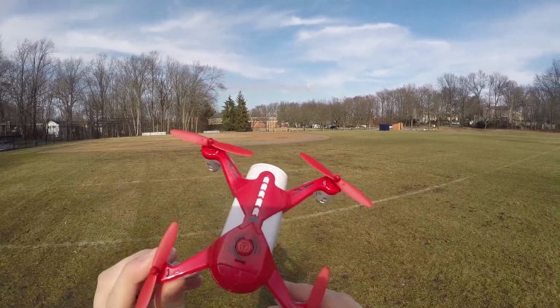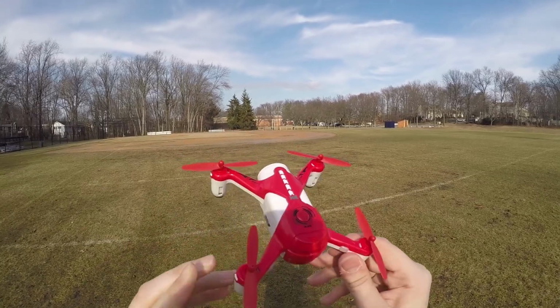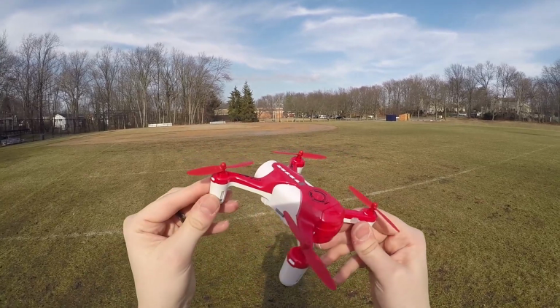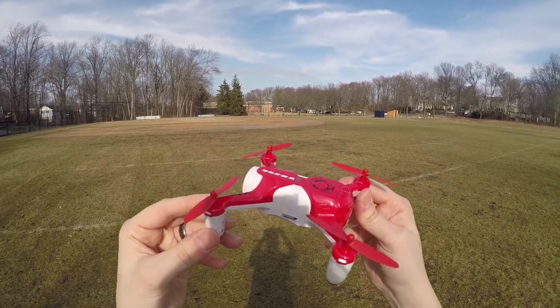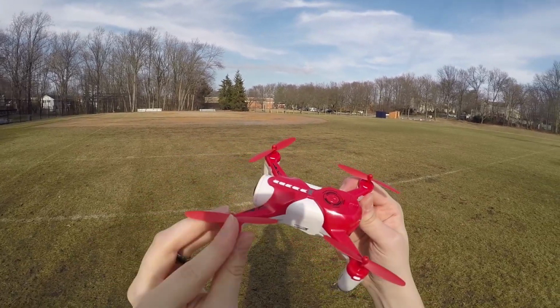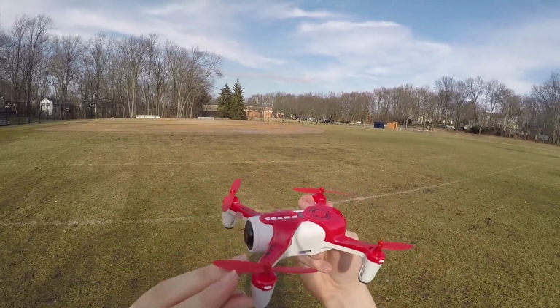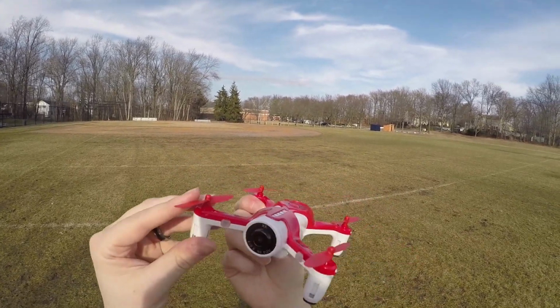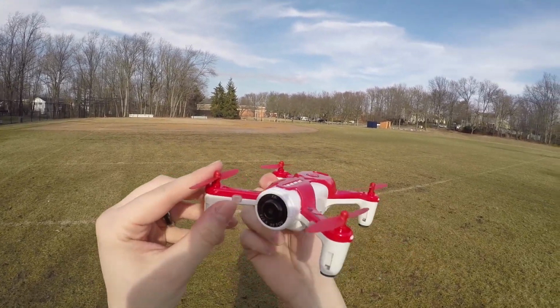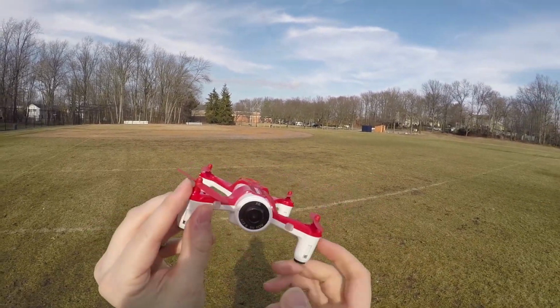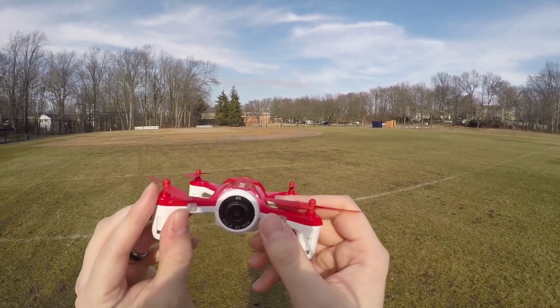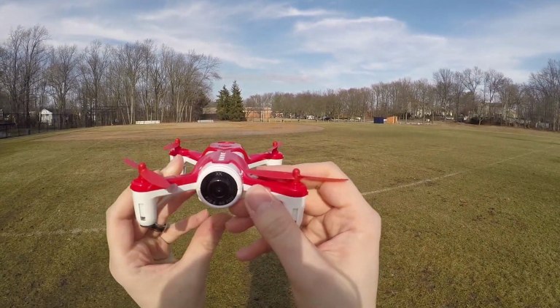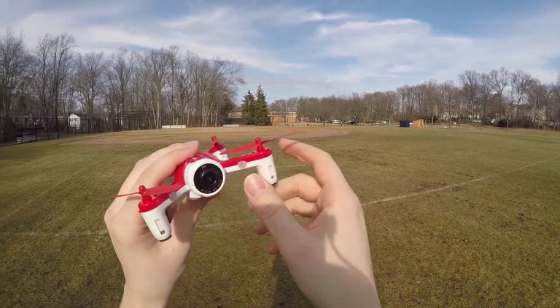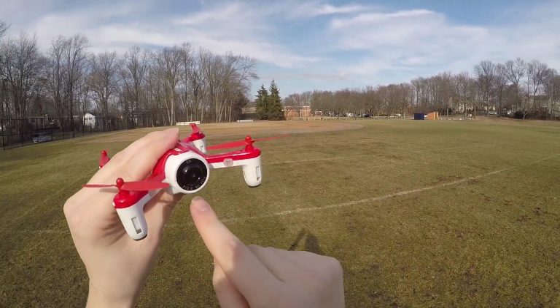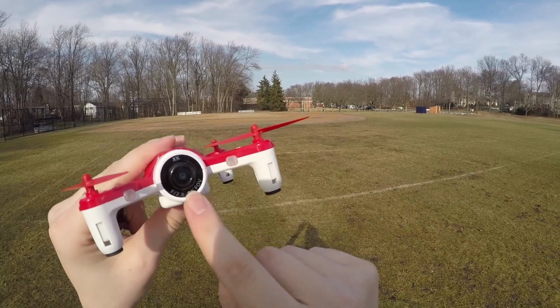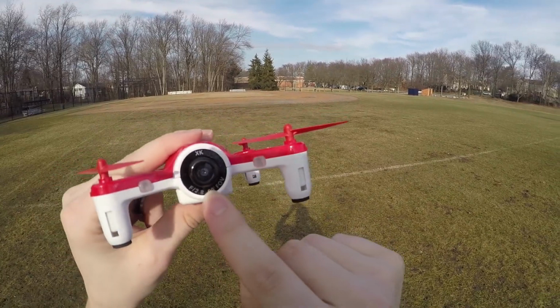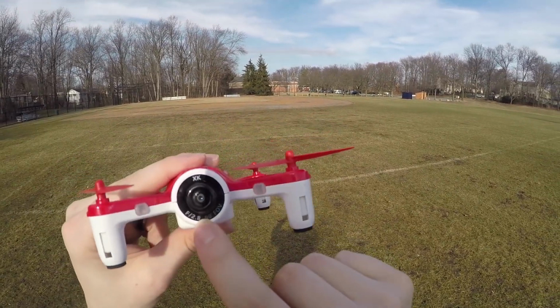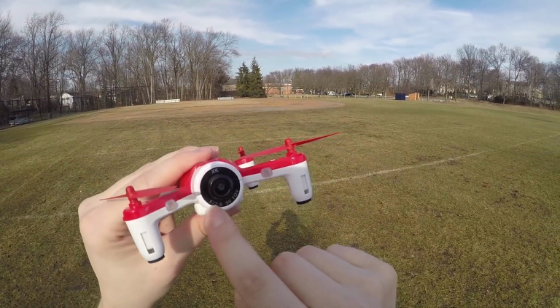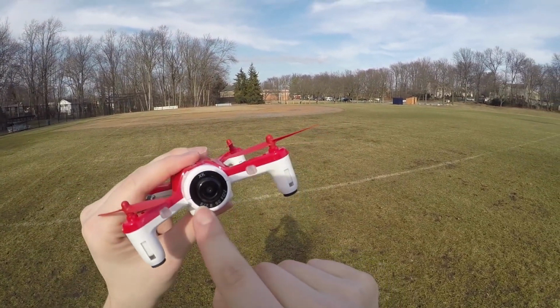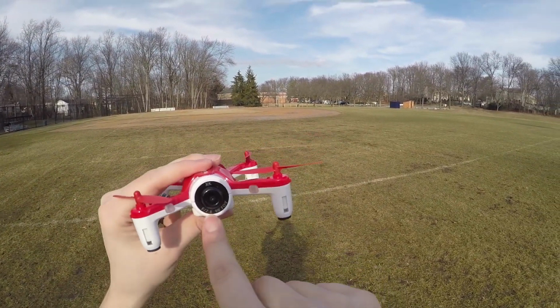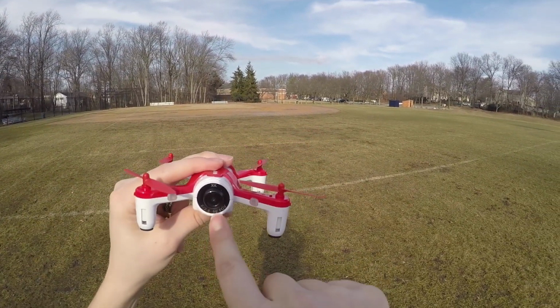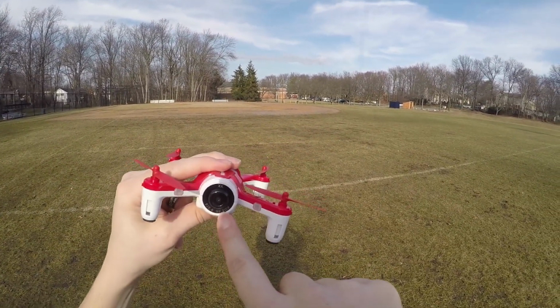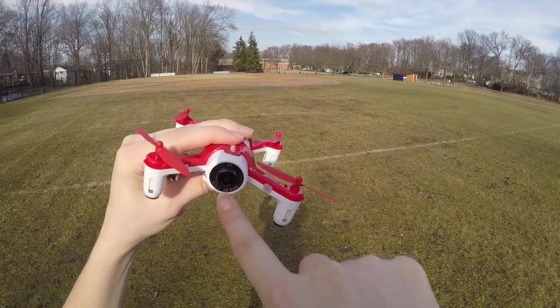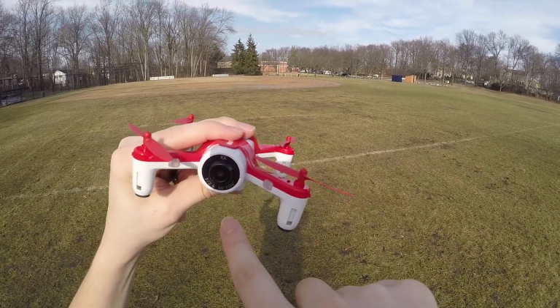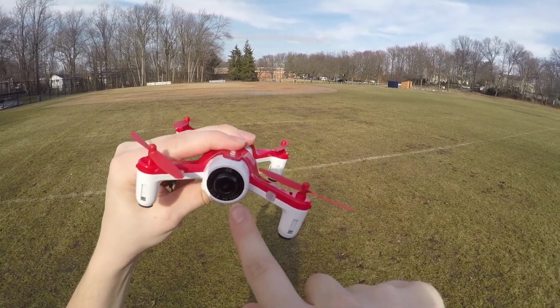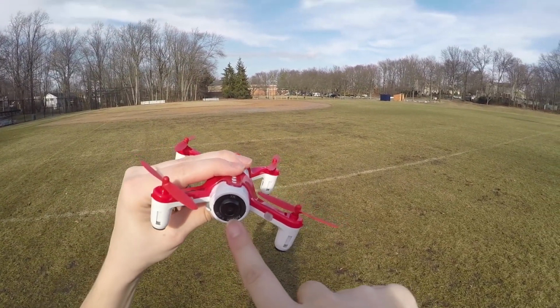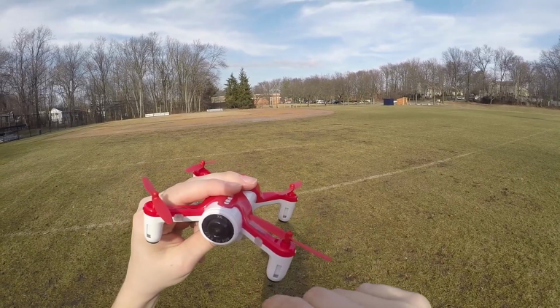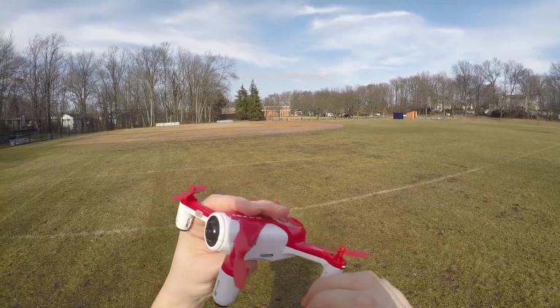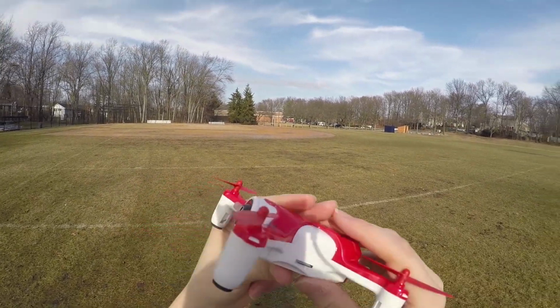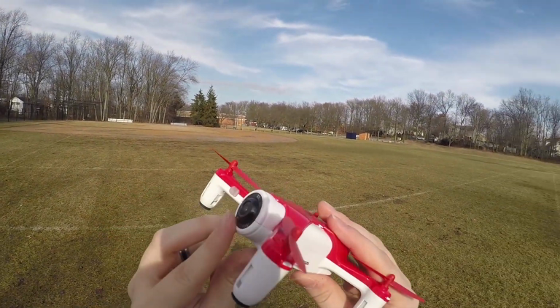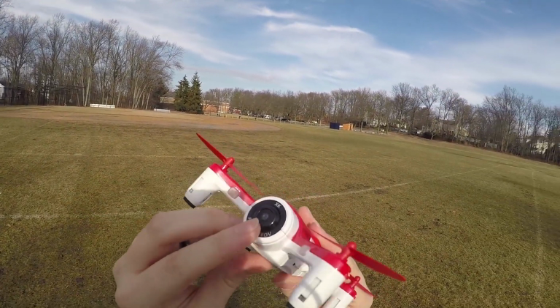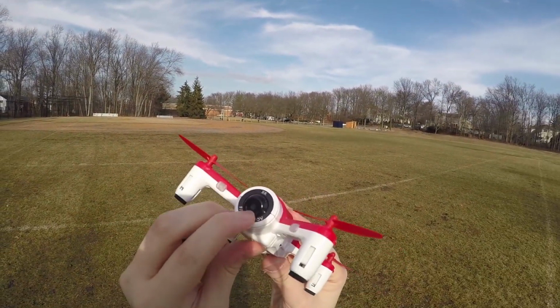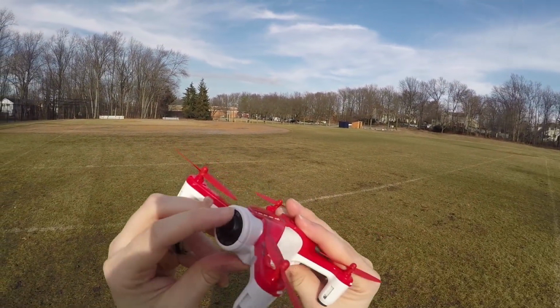The second thing that's special about this drone is that it's got a nice little camera on here. We have a 720p 2.8, 90-degree field-of-view lens. And it's even adjustable, as you can see.